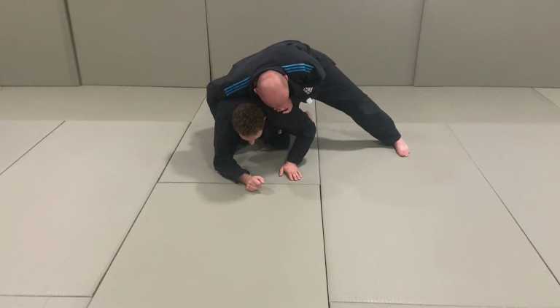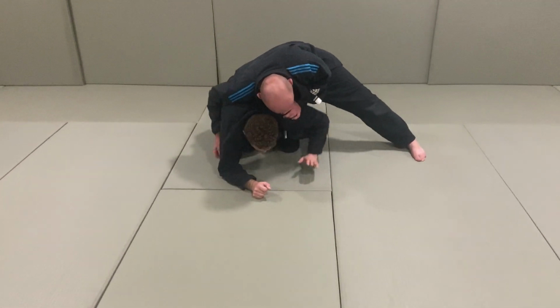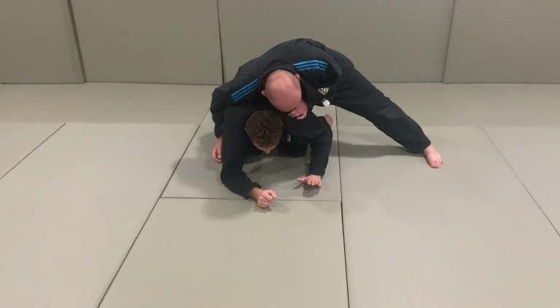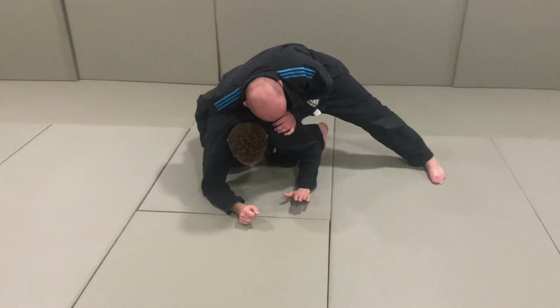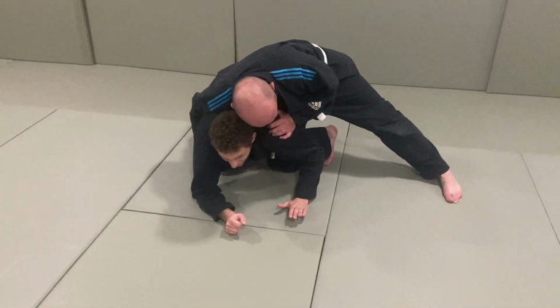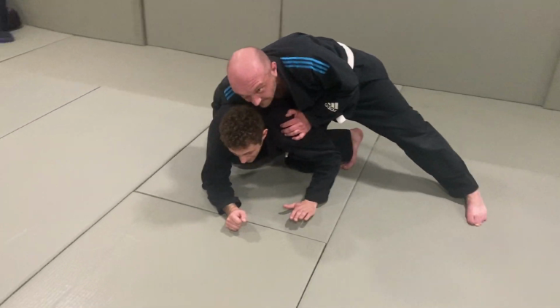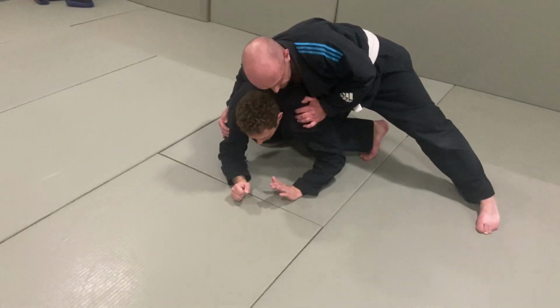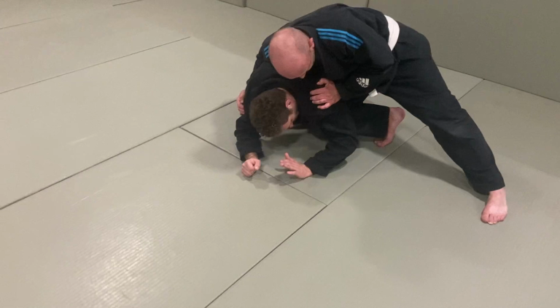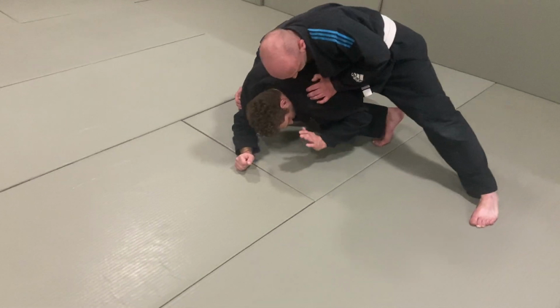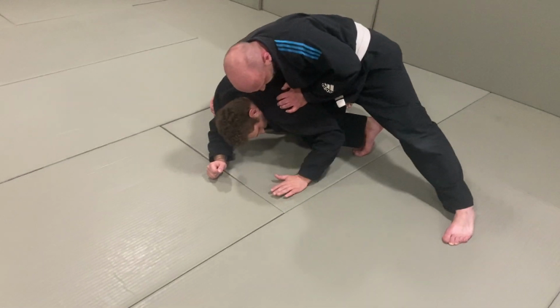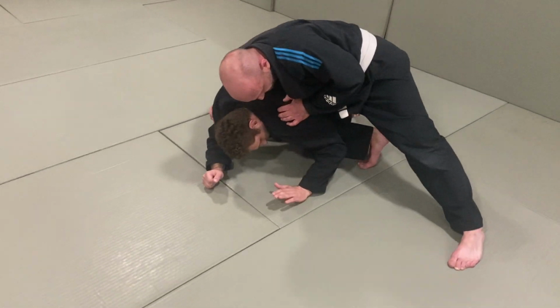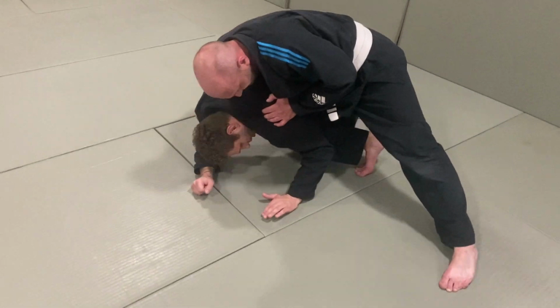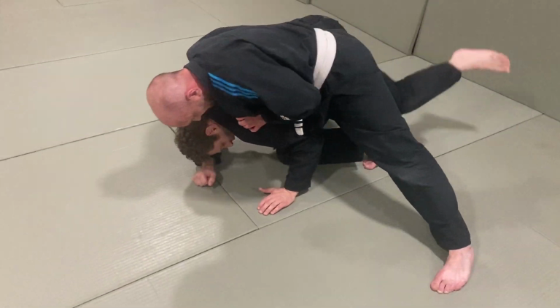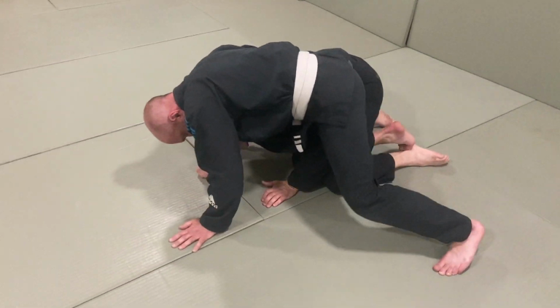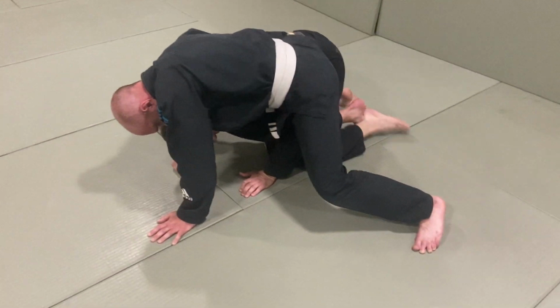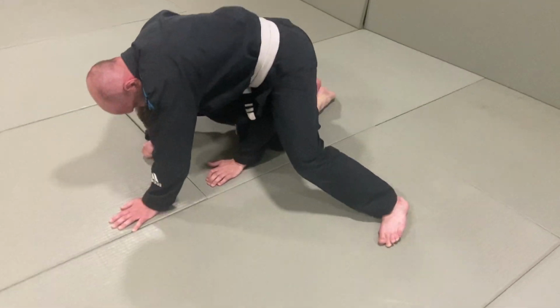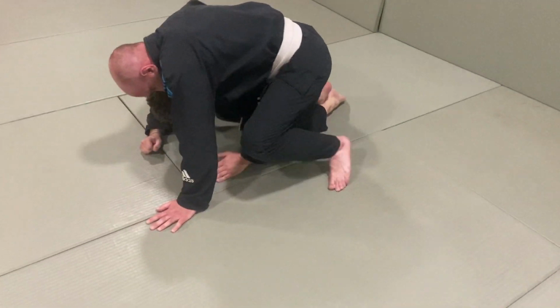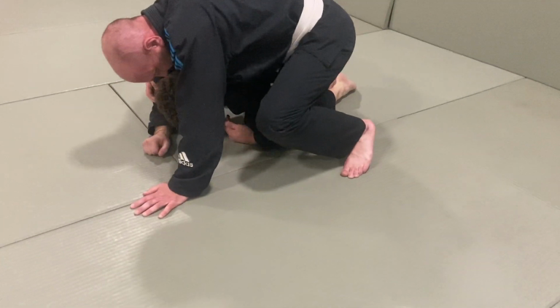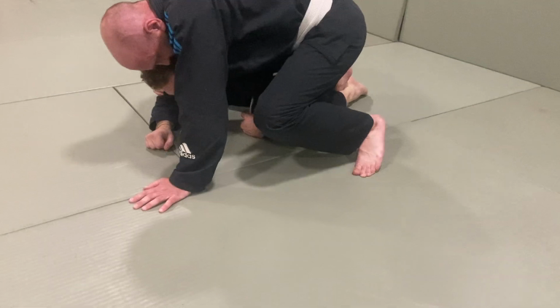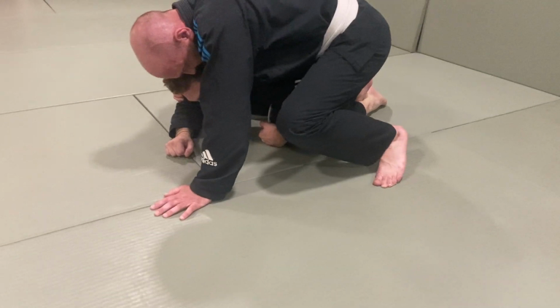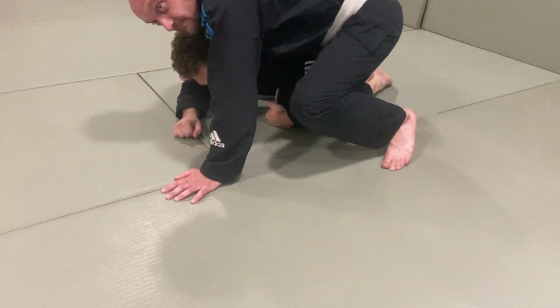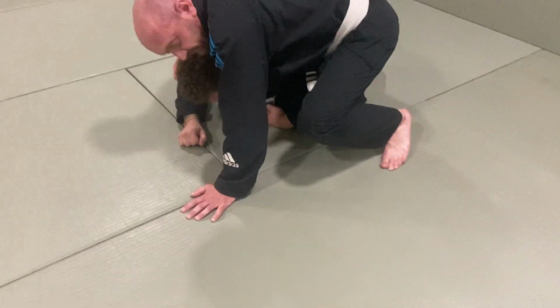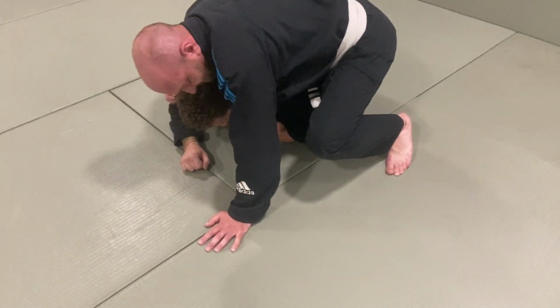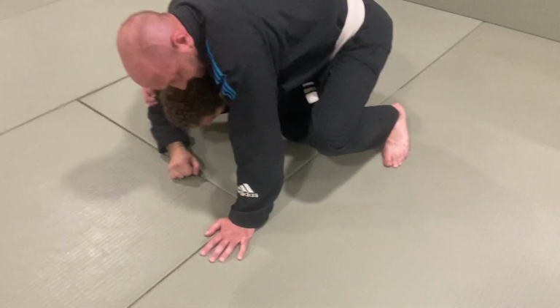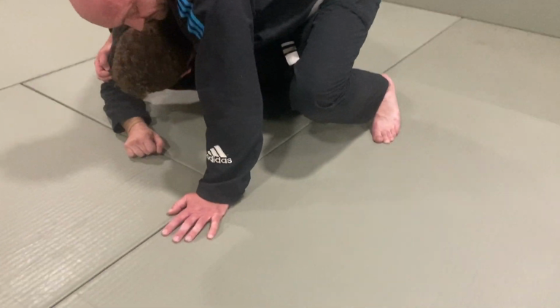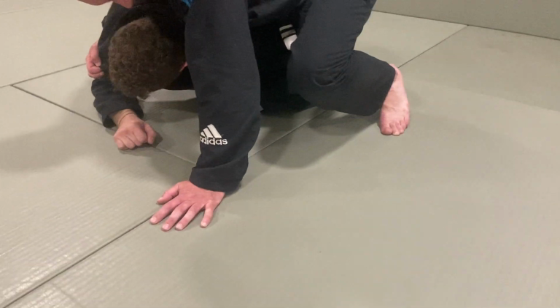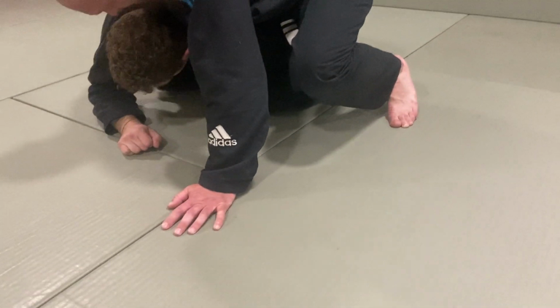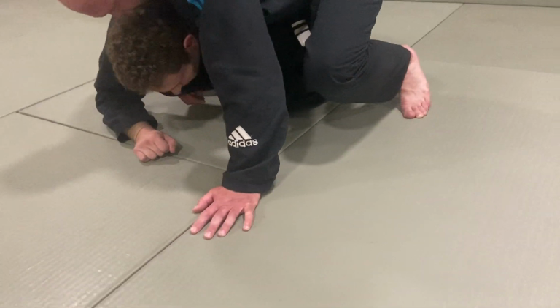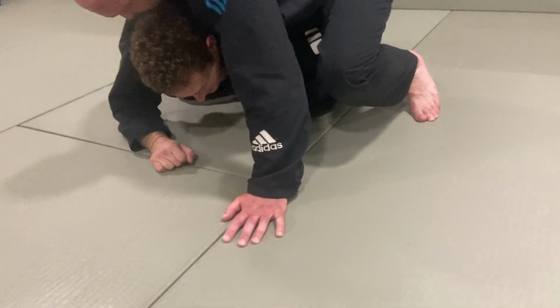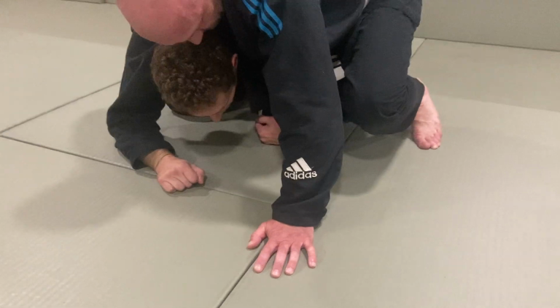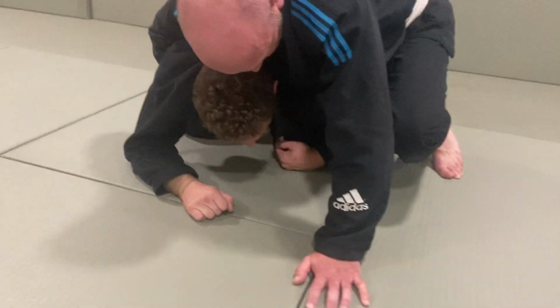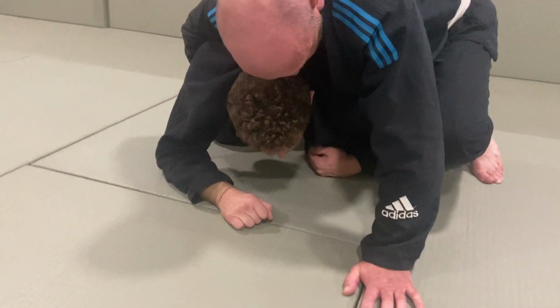So you're in a turtle position here. What I'll do is get my knee in between here, lock this leg in place. You've wrapped around to hold me in place so you can keep control of me.